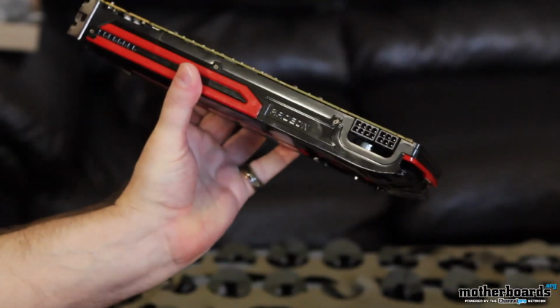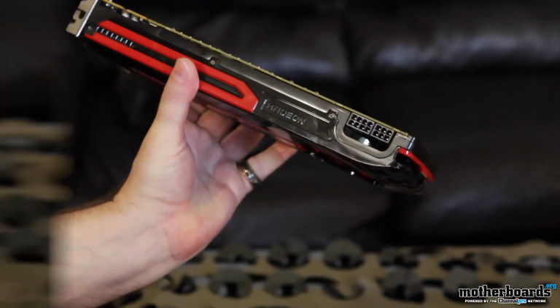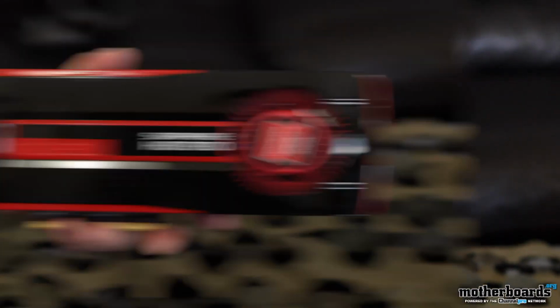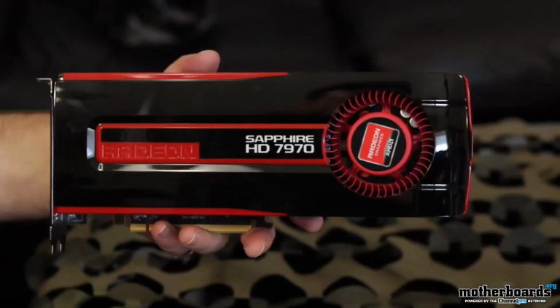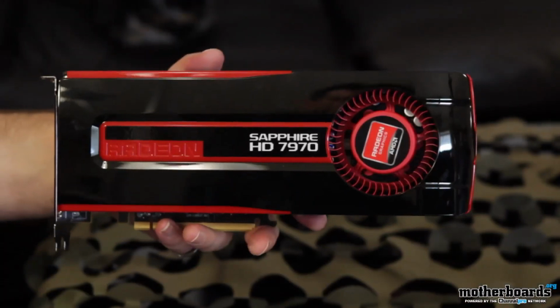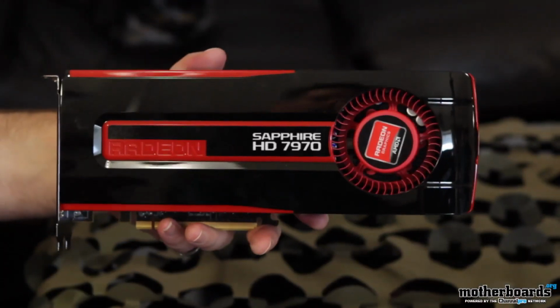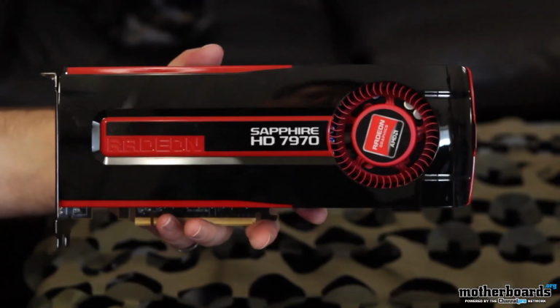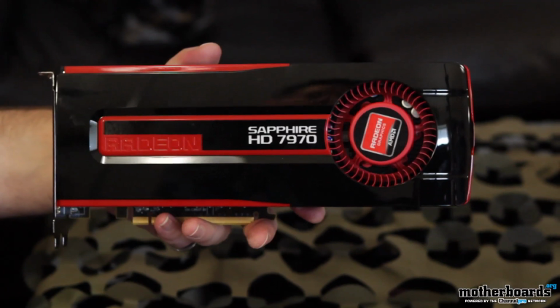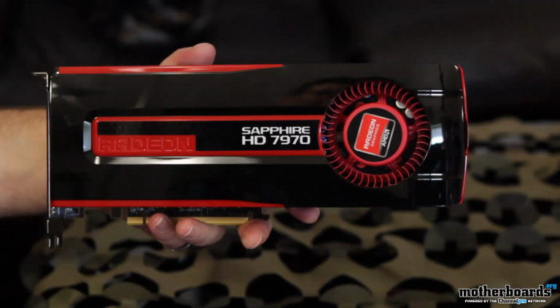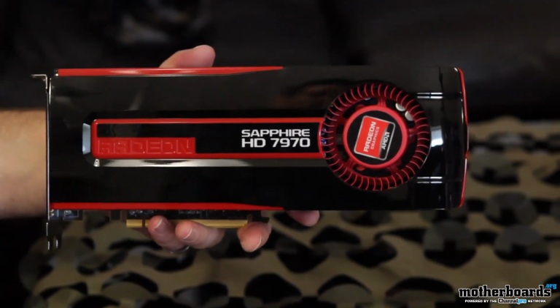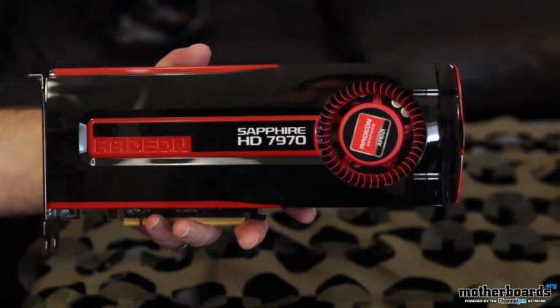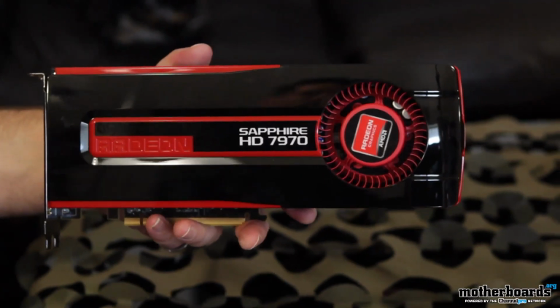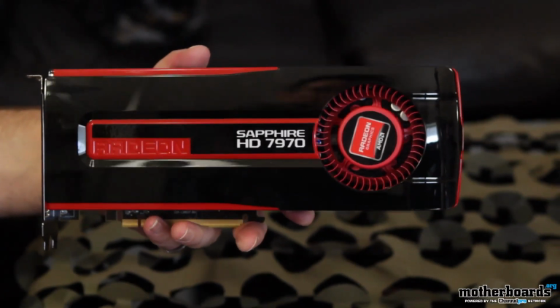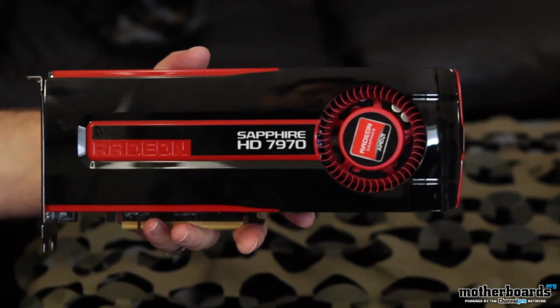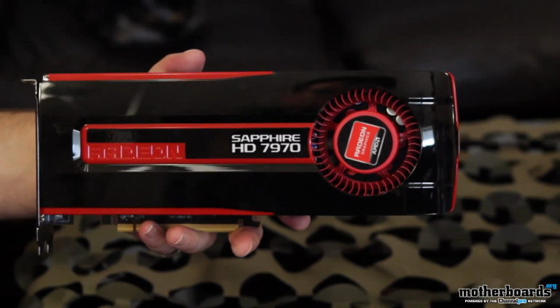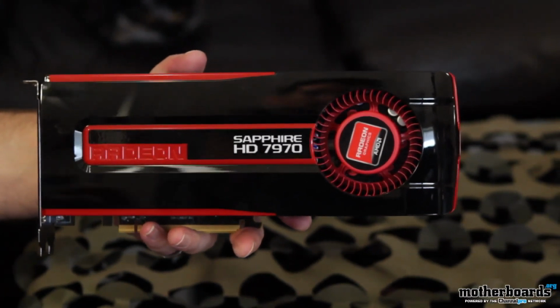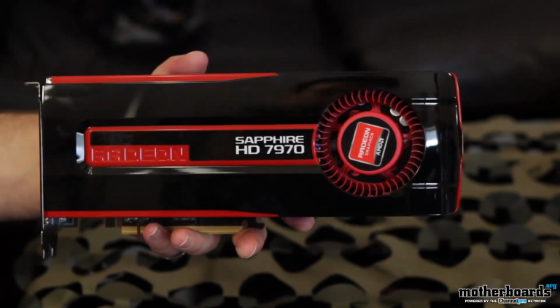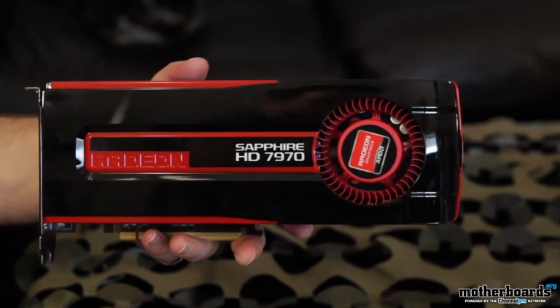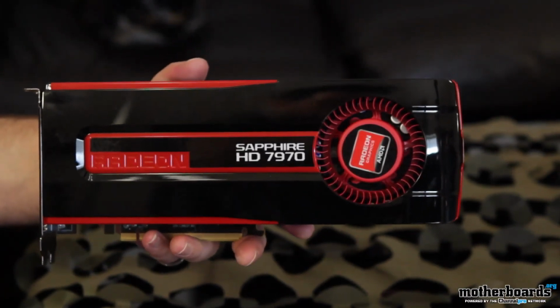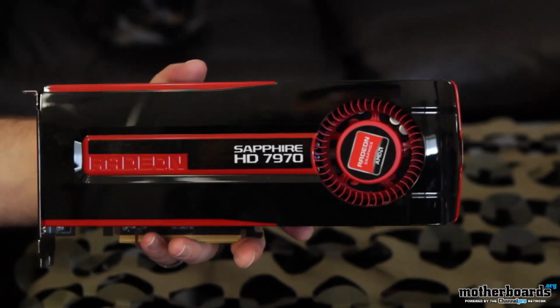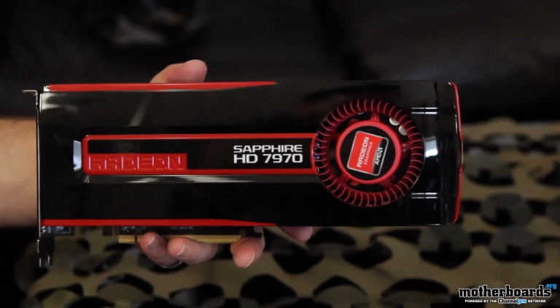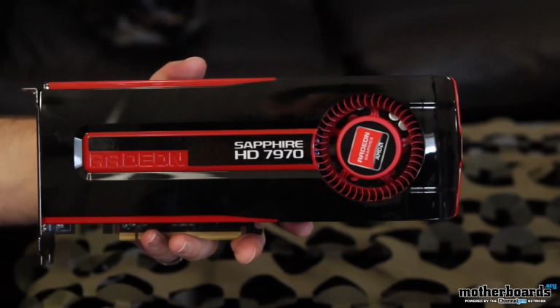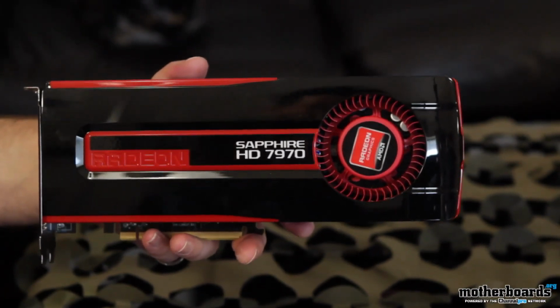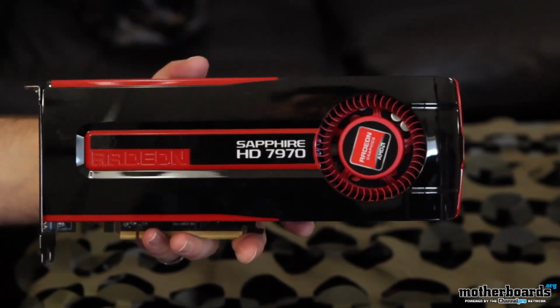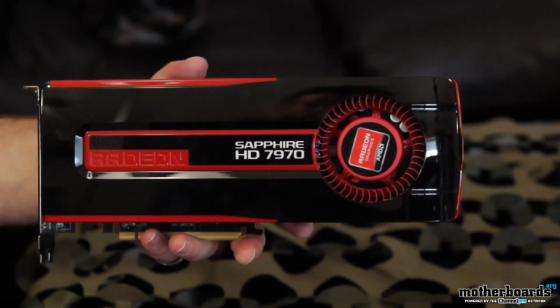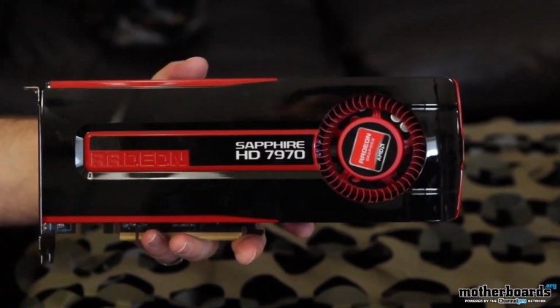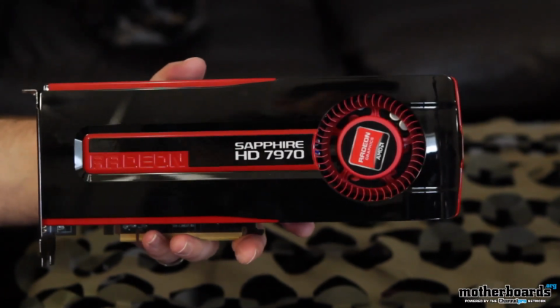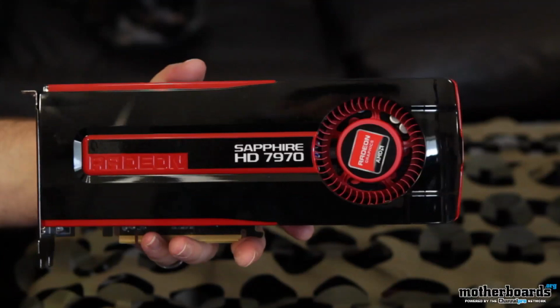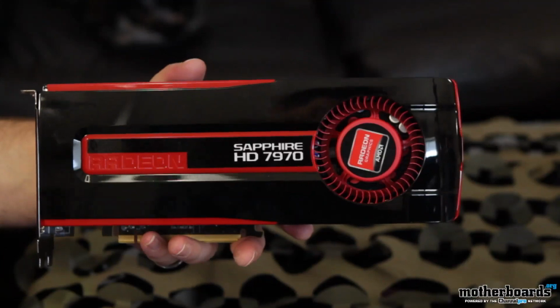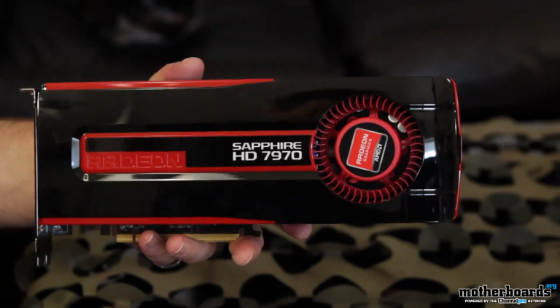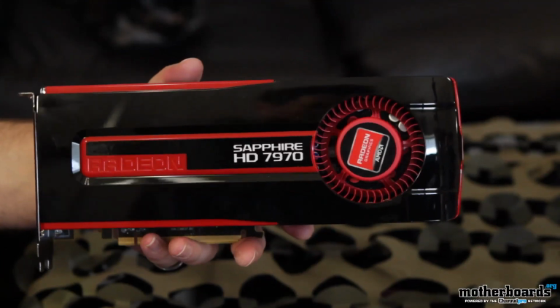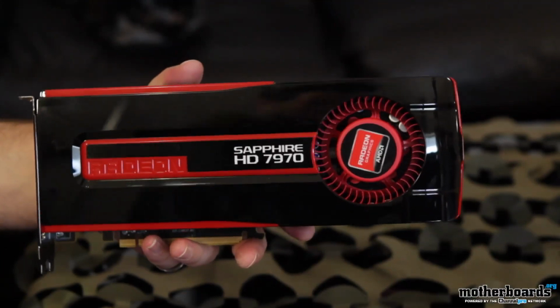That's pretty much it. You can see it just has the Radeon logo right there. This is just the unboxing — click here for the full review, here on launch day January 9th, 2012 on Motherboards.org.